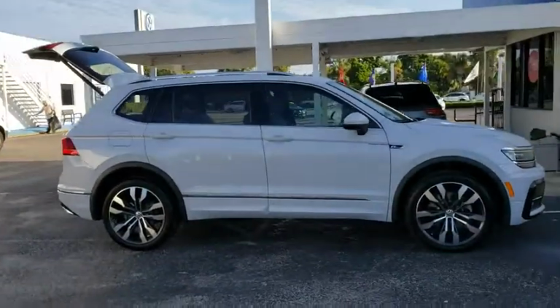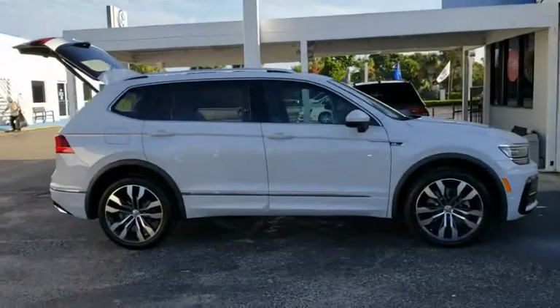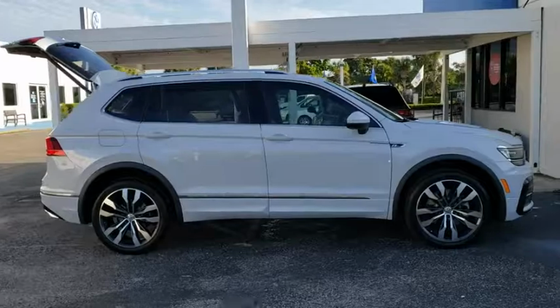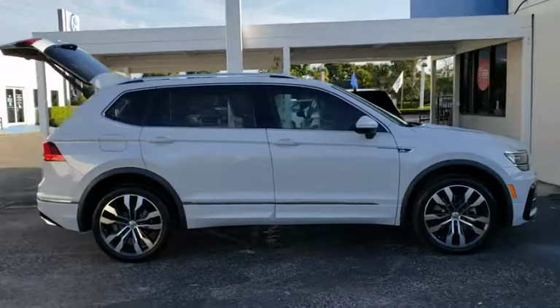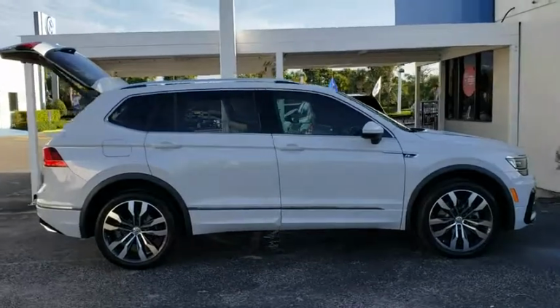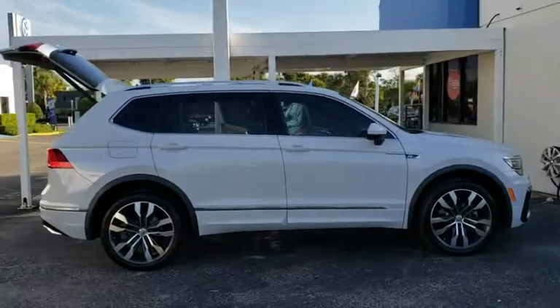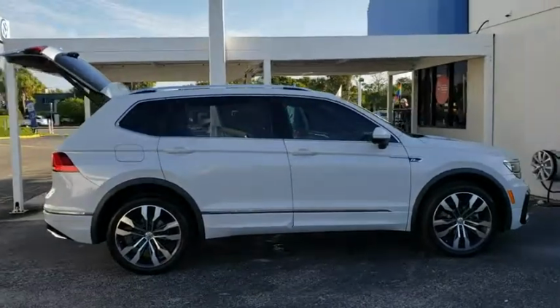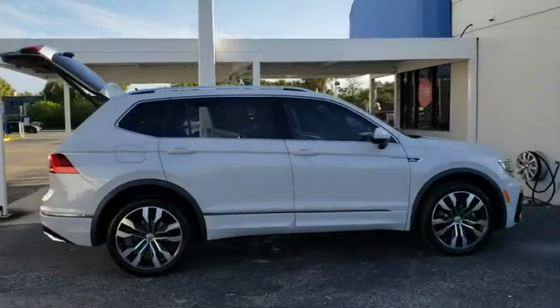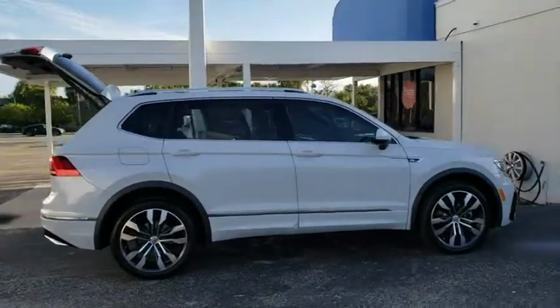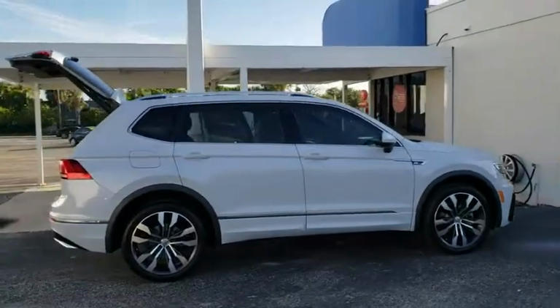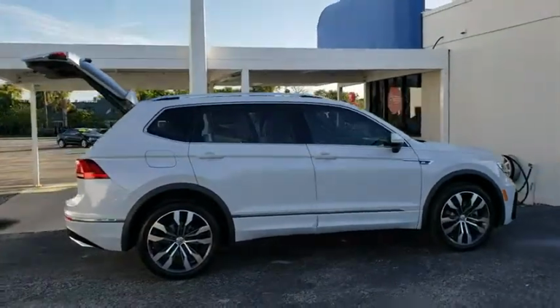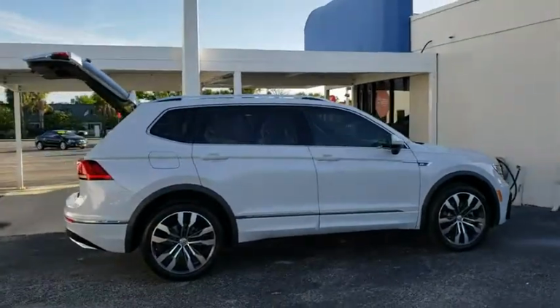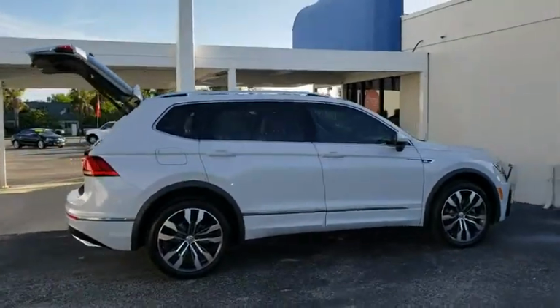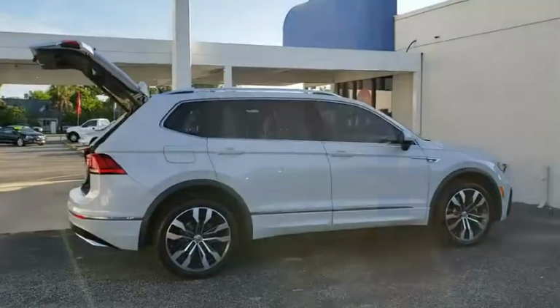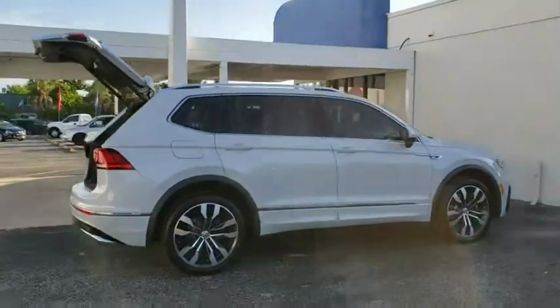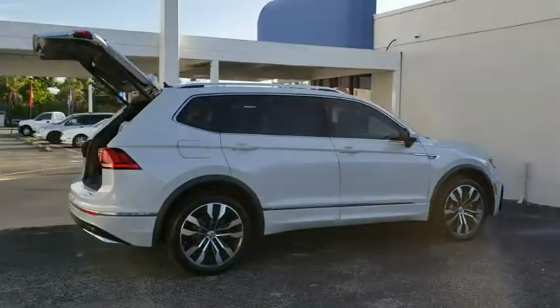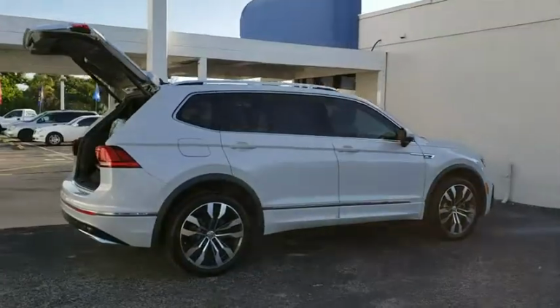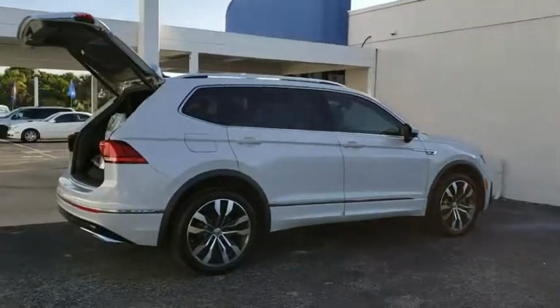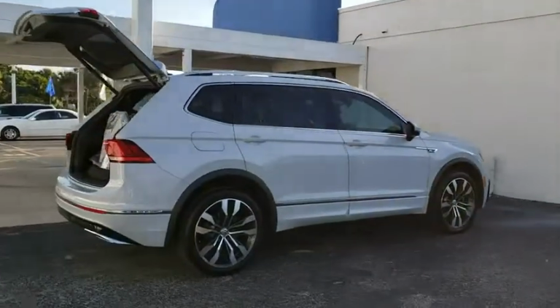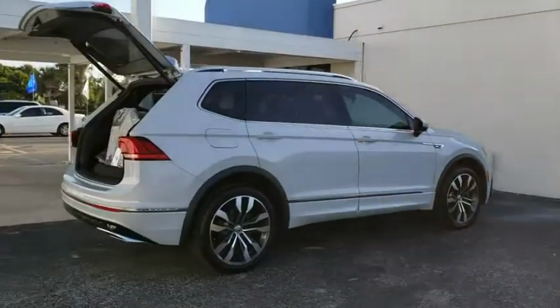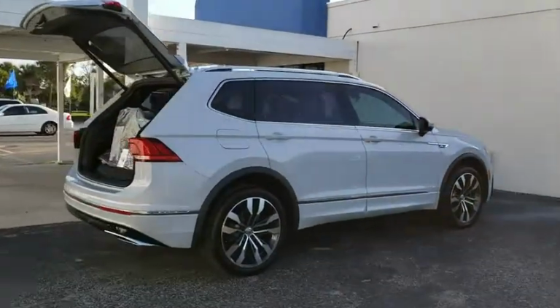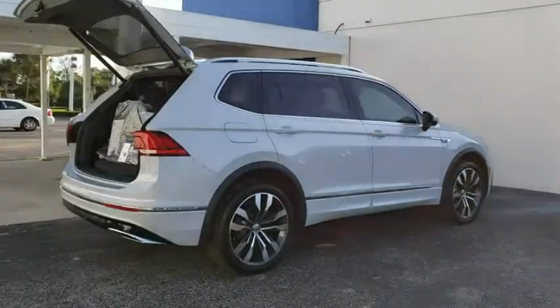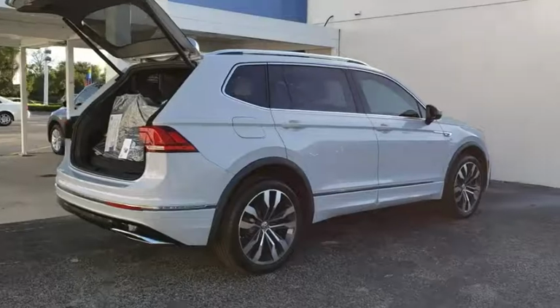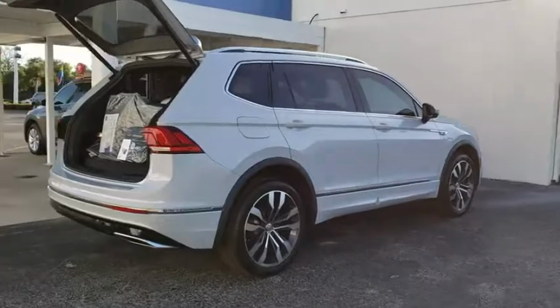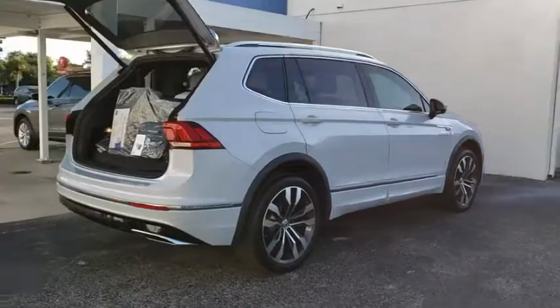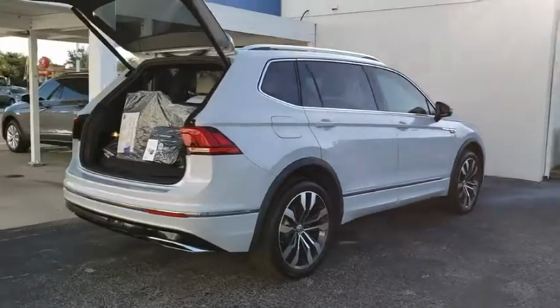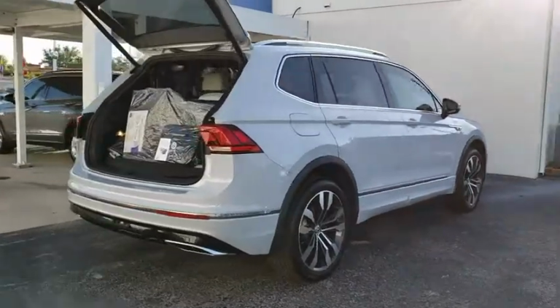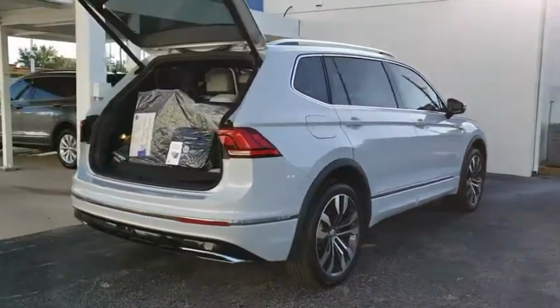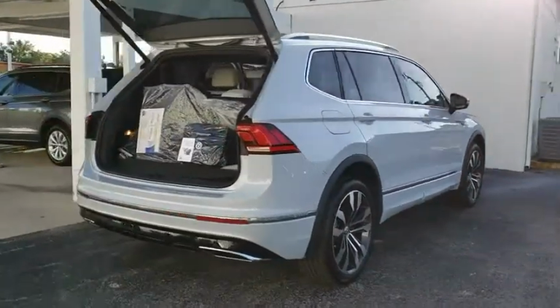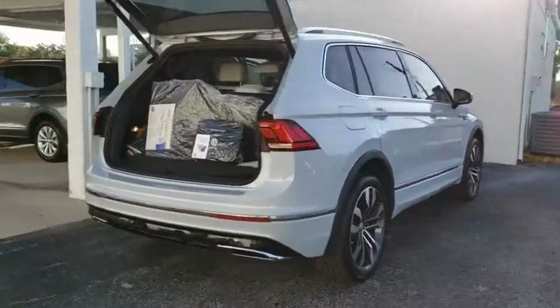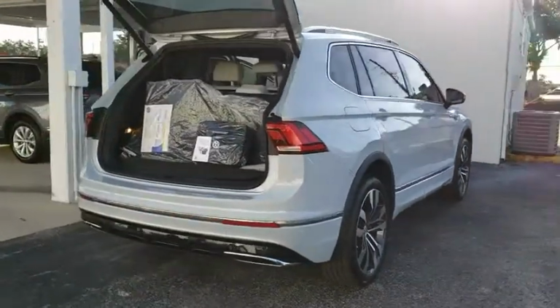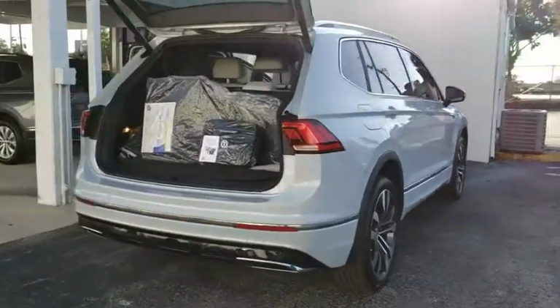Steering wheel audio controls. Navigation system. Keyless entry. Traction control. Power liftgate. Remote engine start. Stability control.